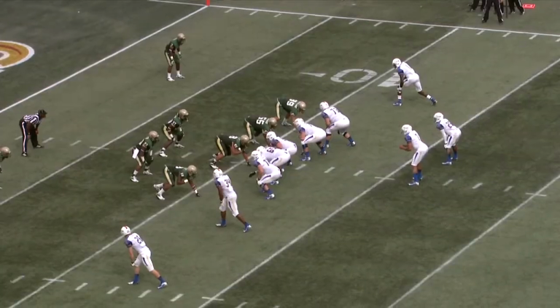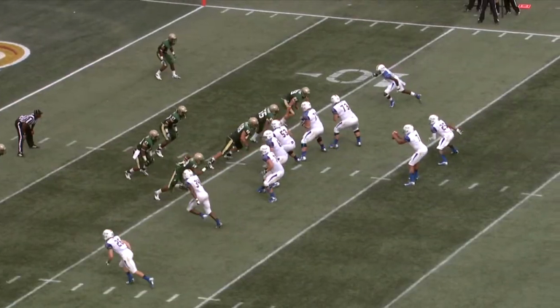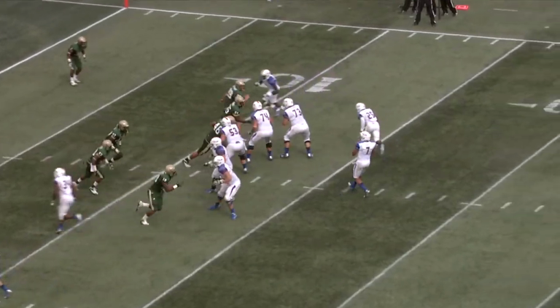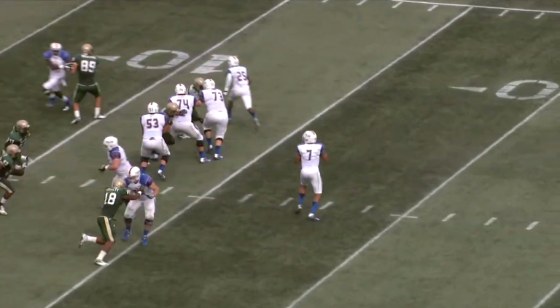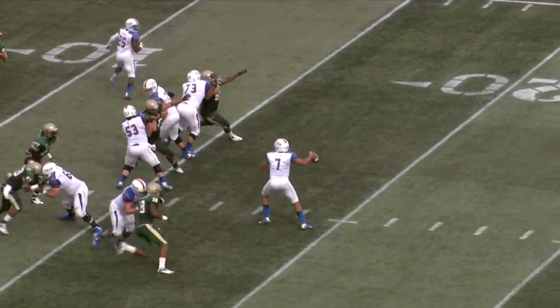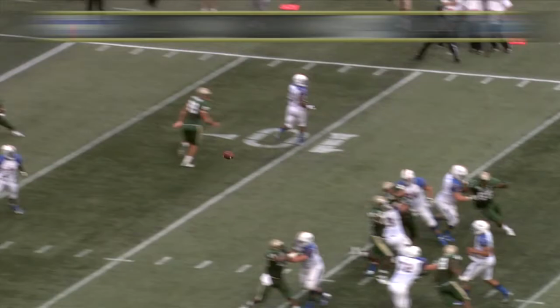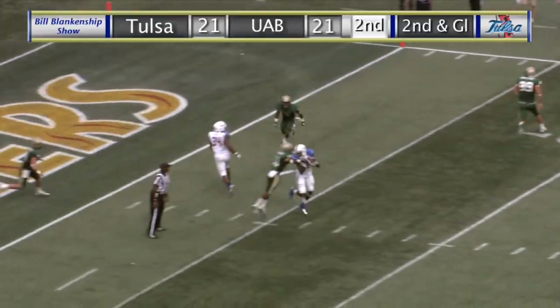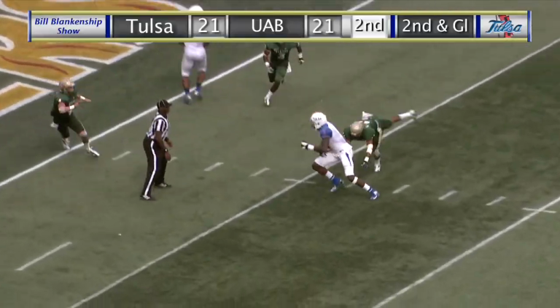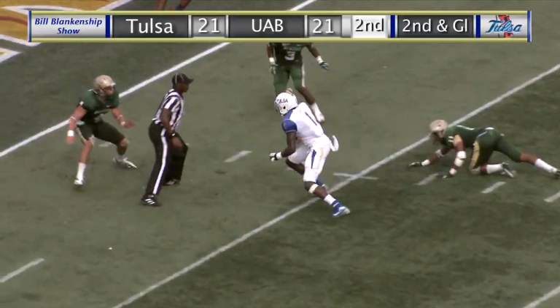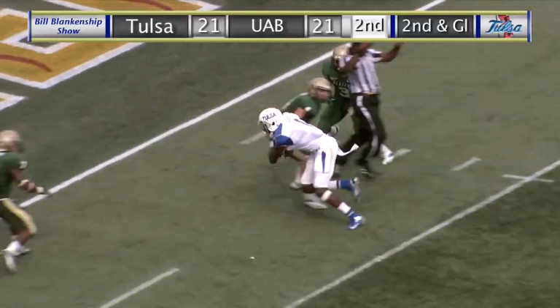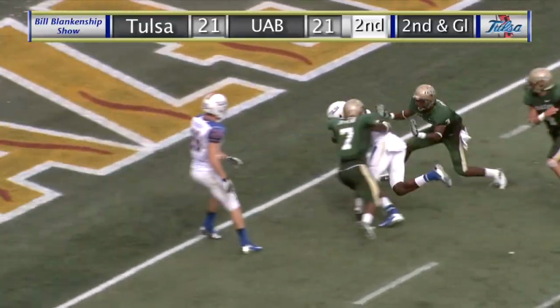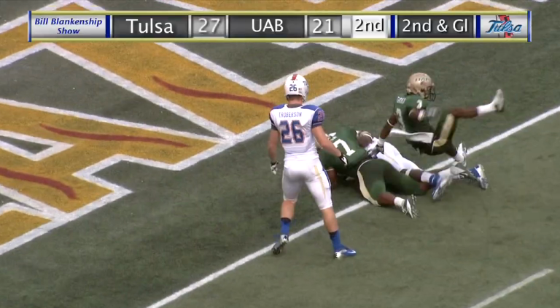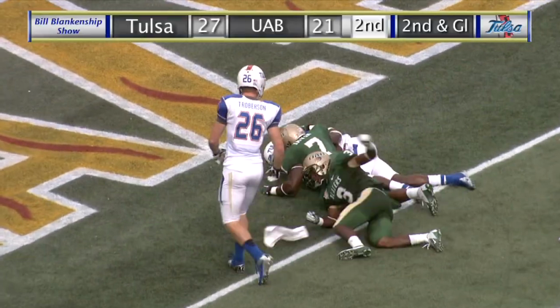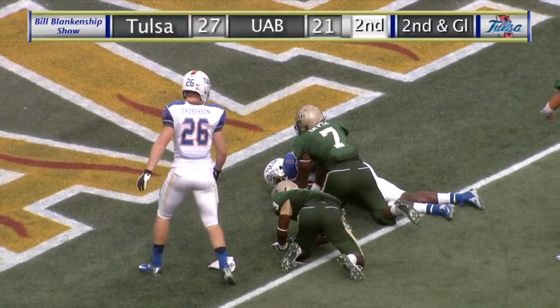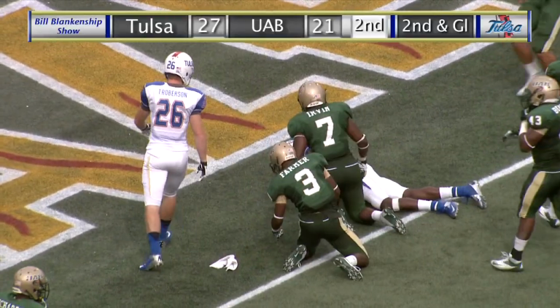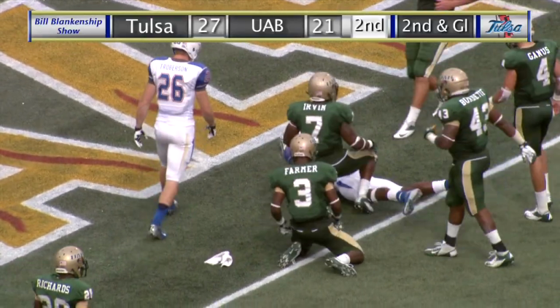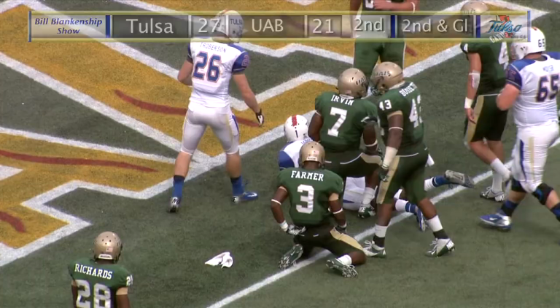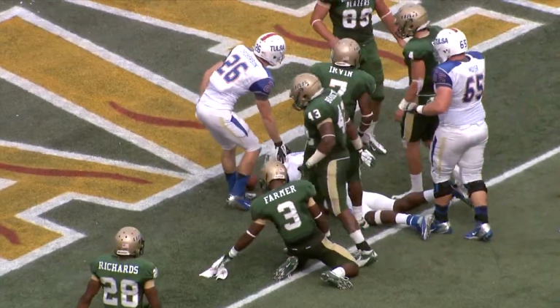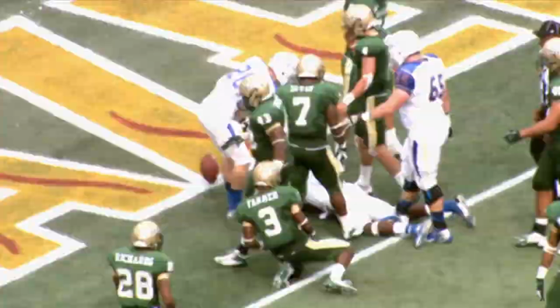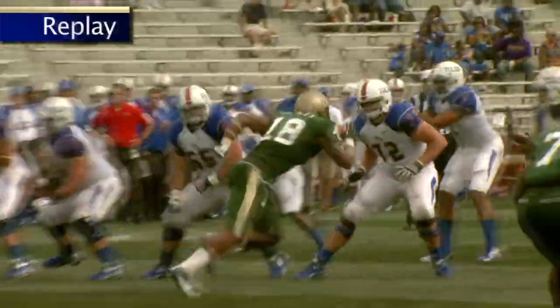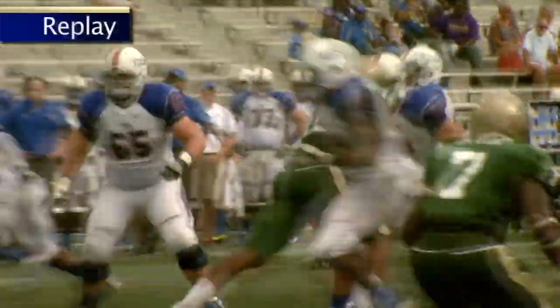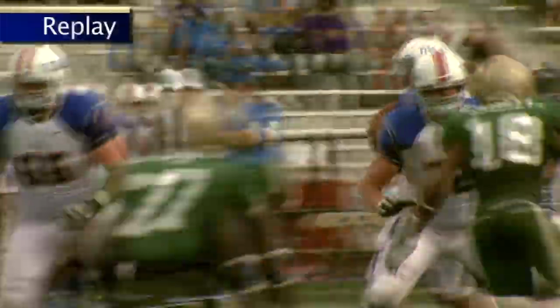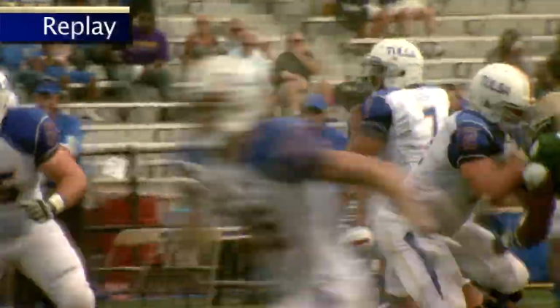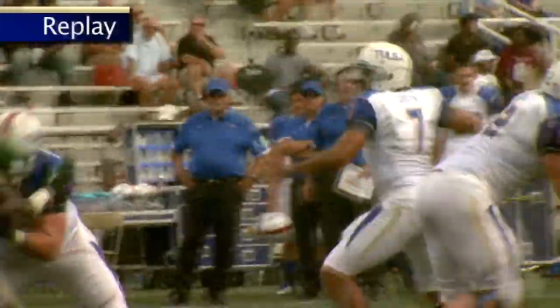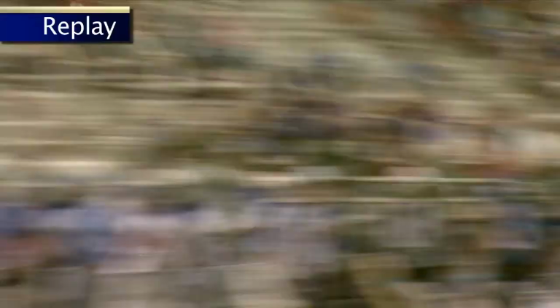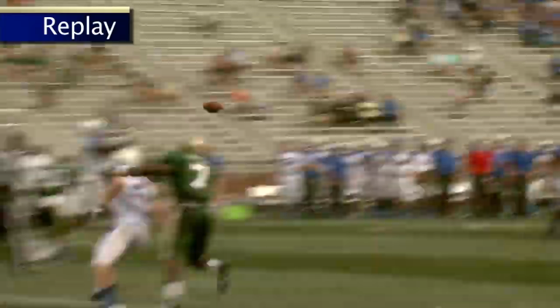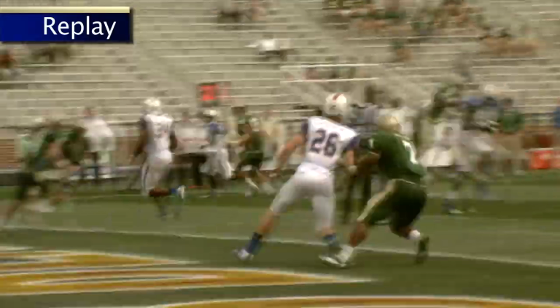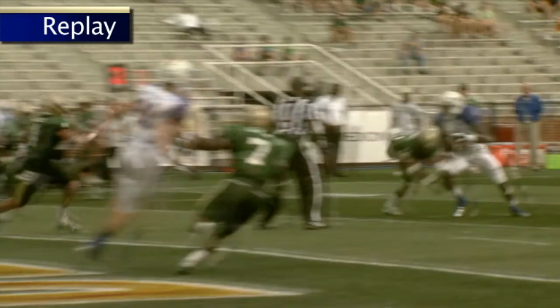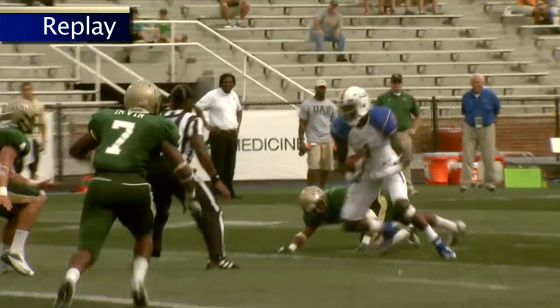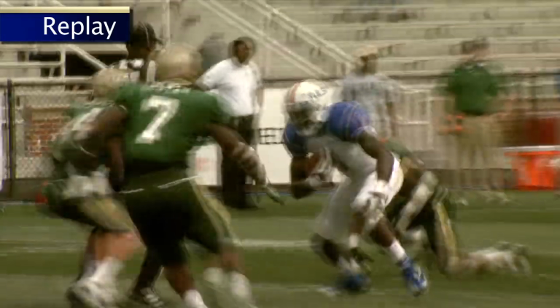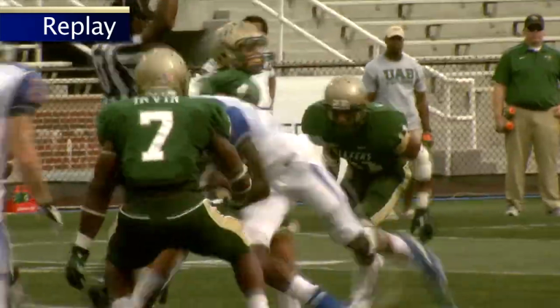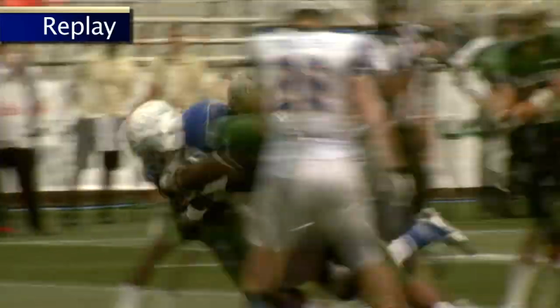Out of the shotgun, Green. Second and goal, back to pass, a blitz, a throw over the middle, and it's caught by Kieris Garrett at the five. And he lunges into the end zone. Touchdown TU — there's a flag though on the play. Garrett caught the ball at the five, shucked one tackler, and then dove into the end zone.